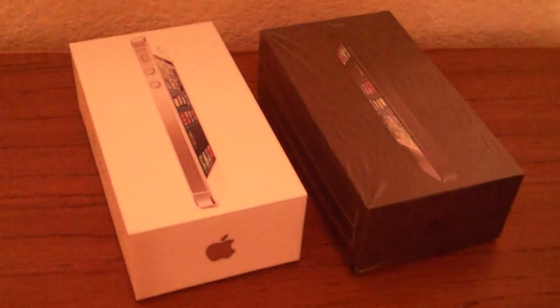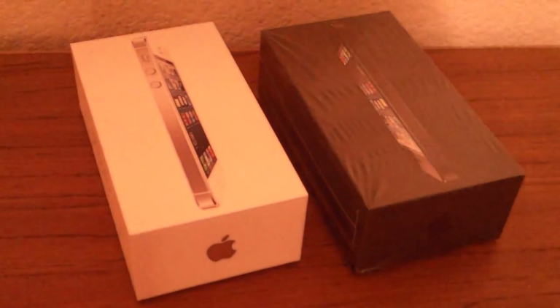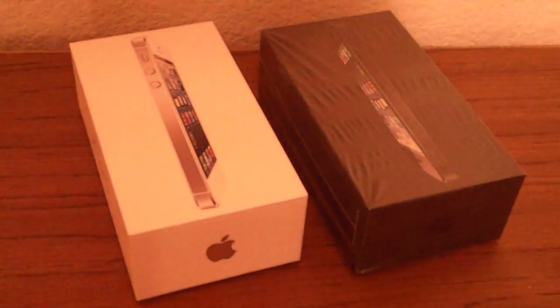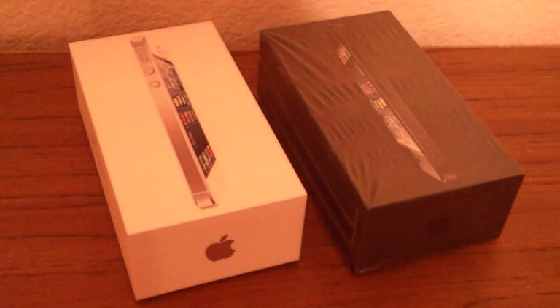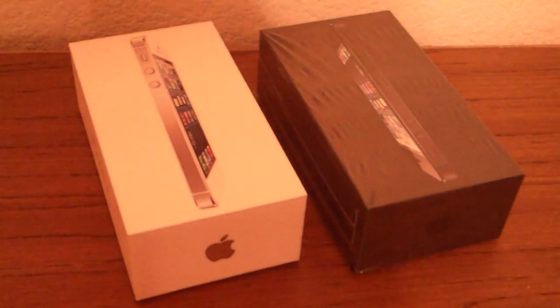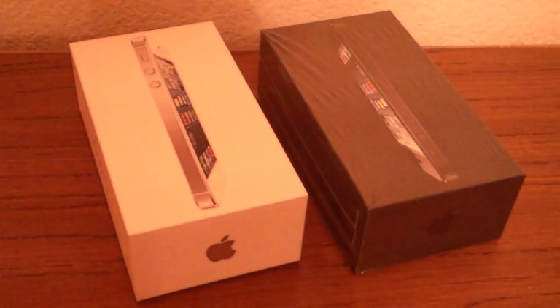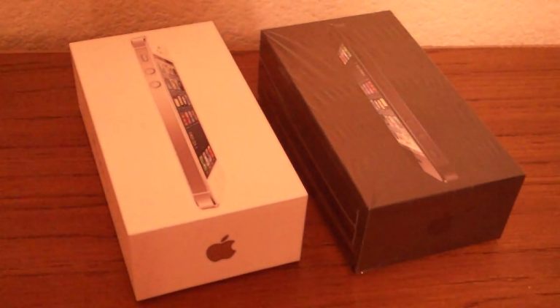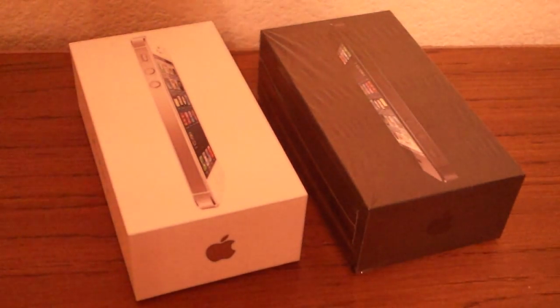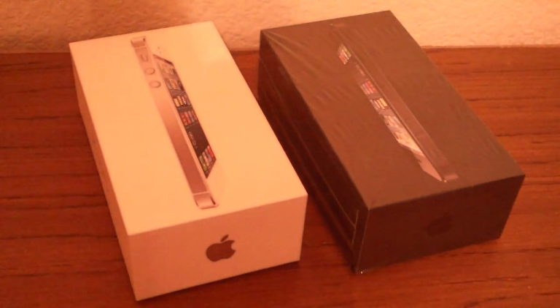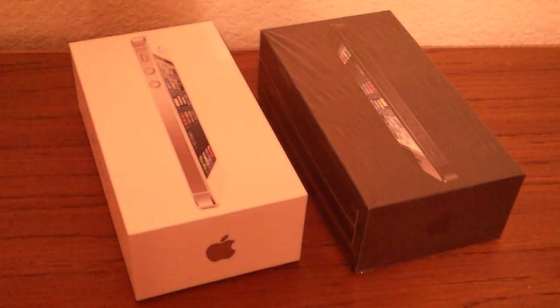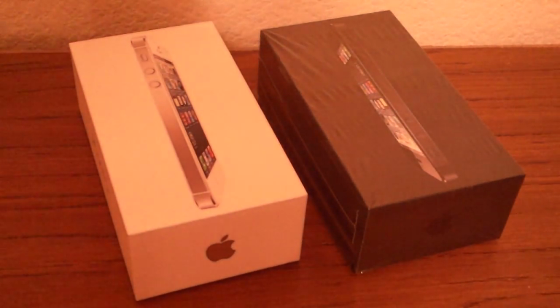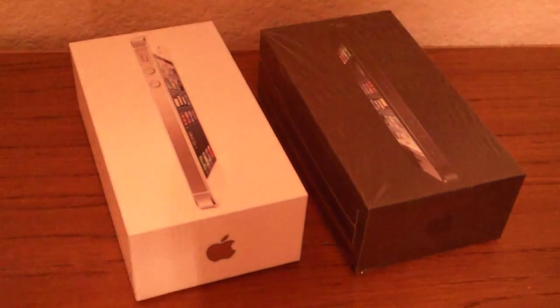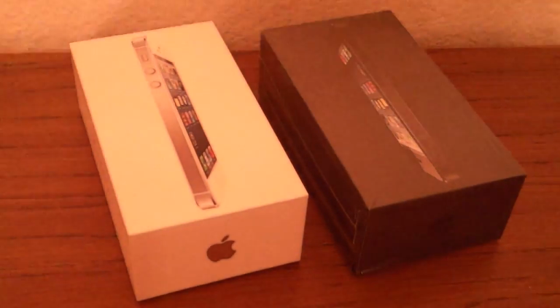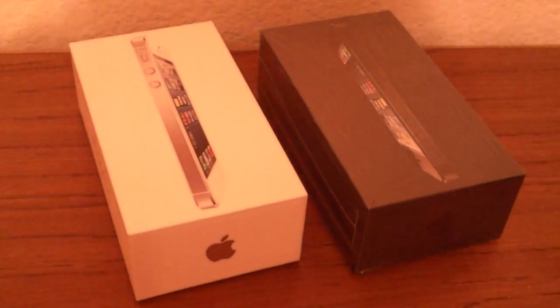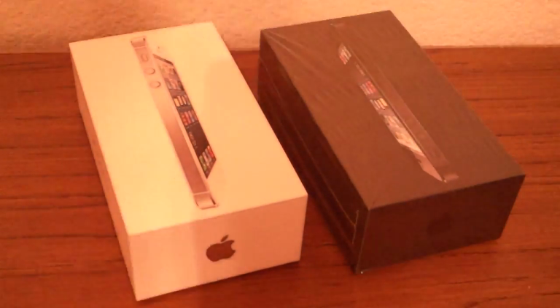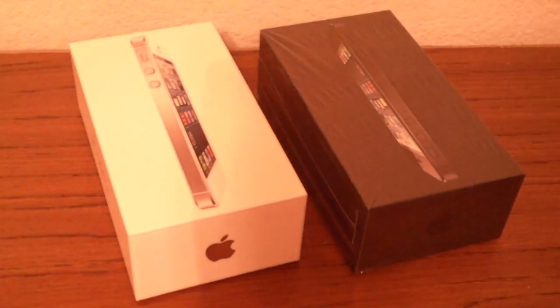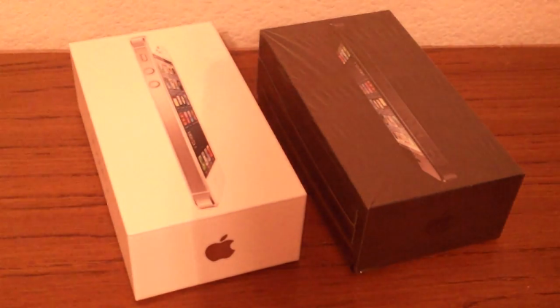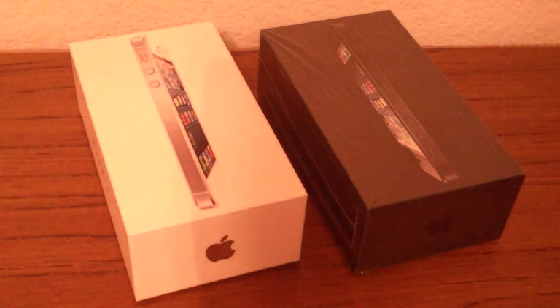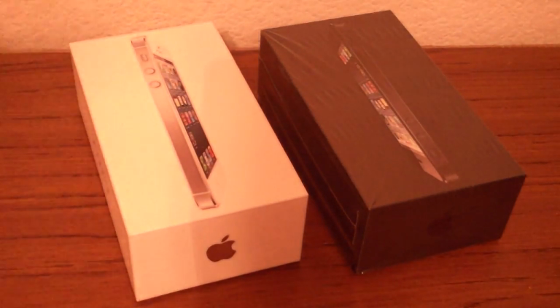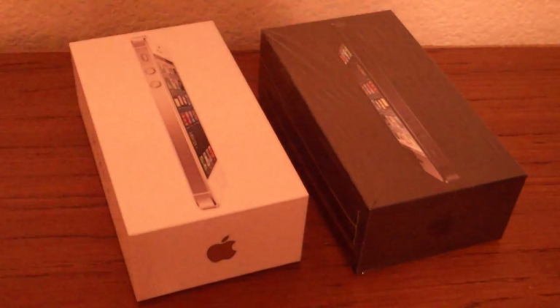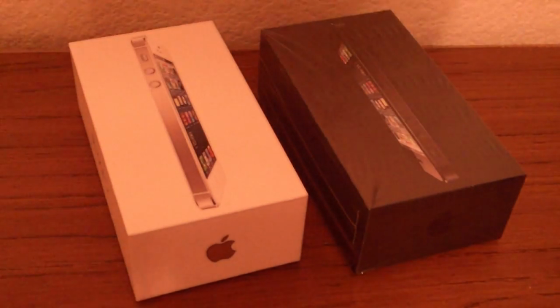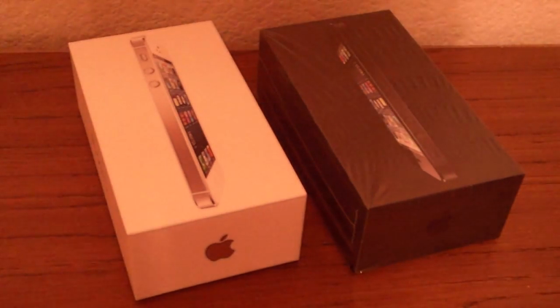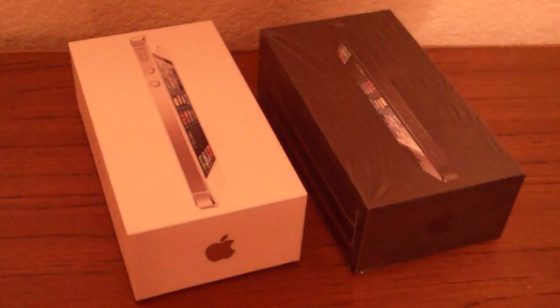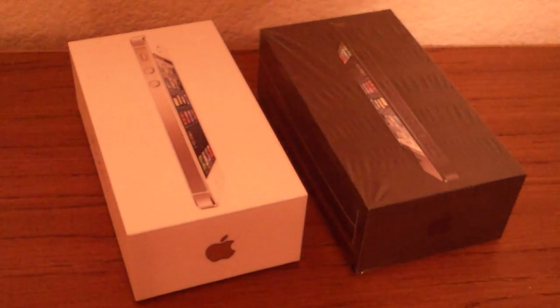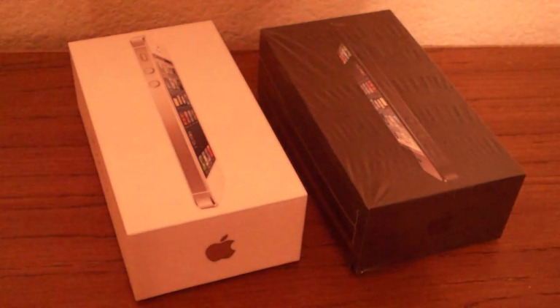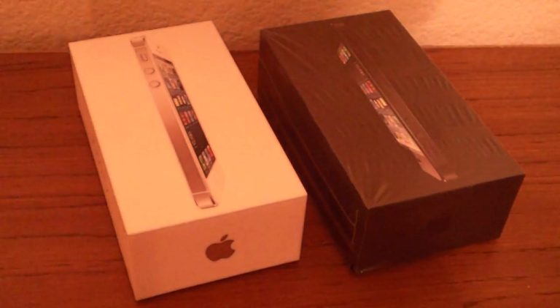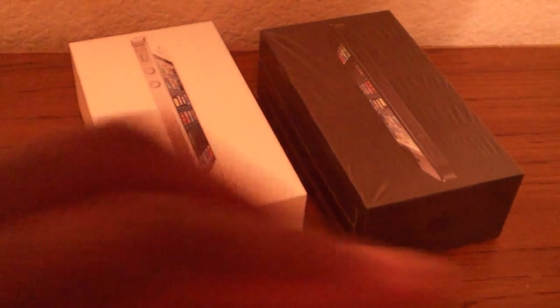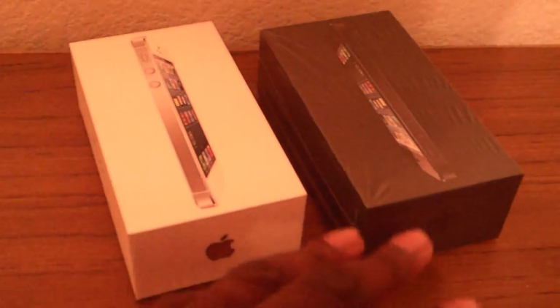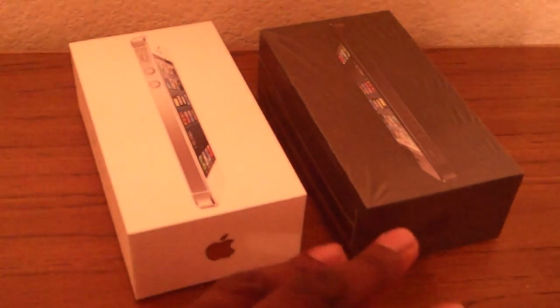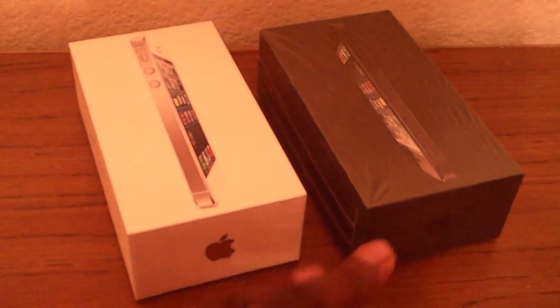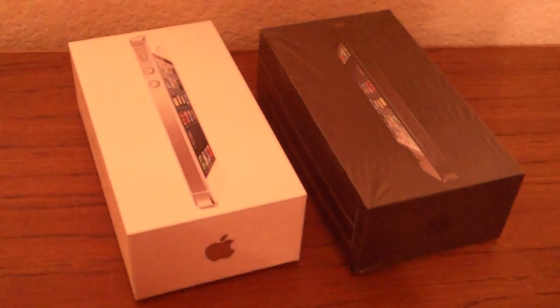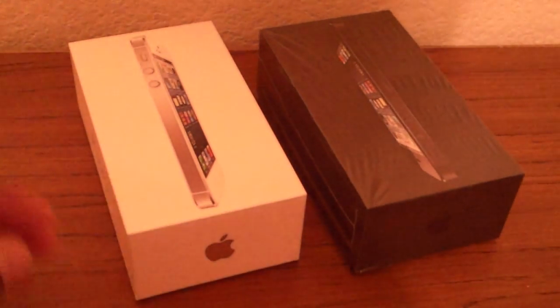Hey guys, welcome to another quick video. You can never have too many unboxings. So I went back to the store today — I had to pick up a couple more iPhones.